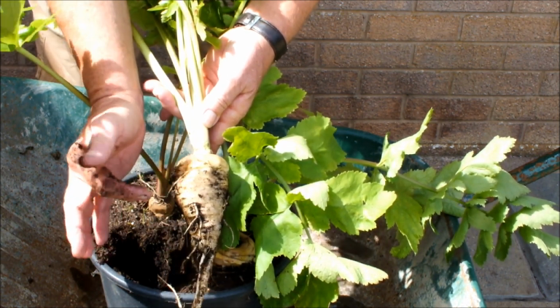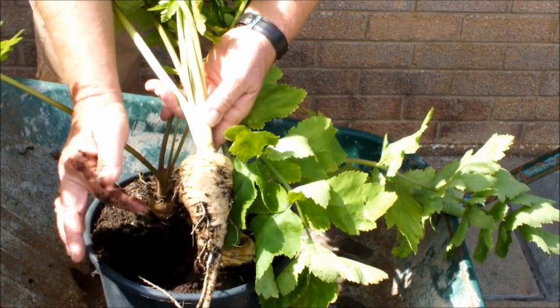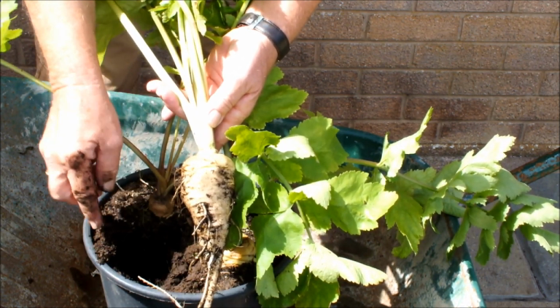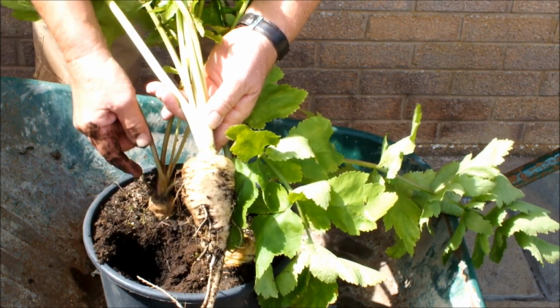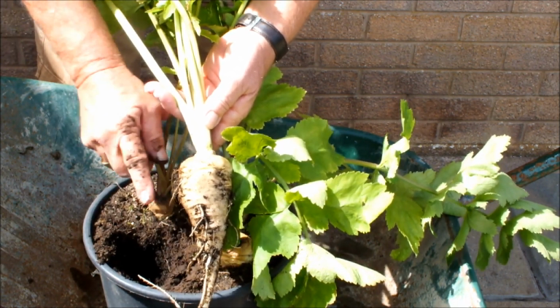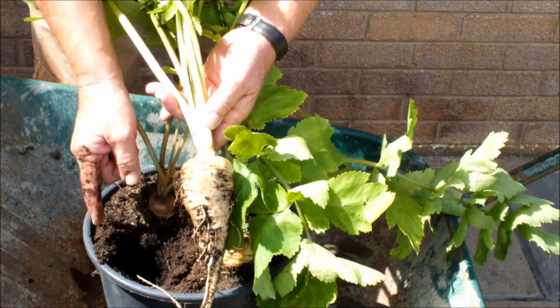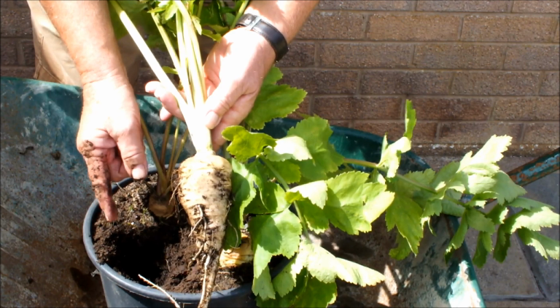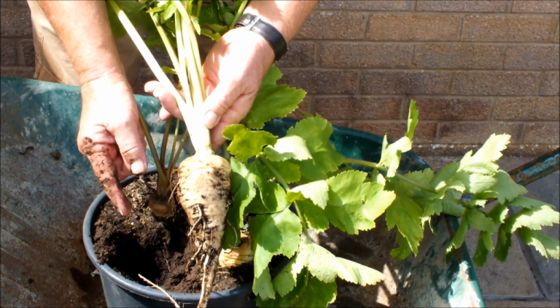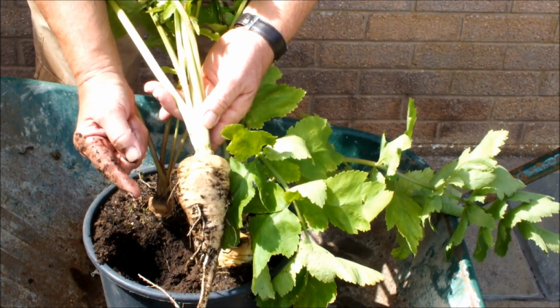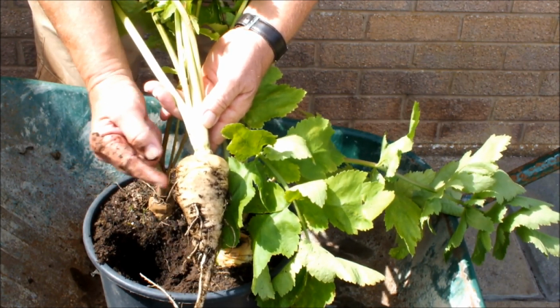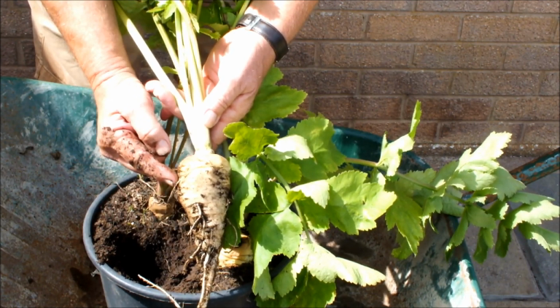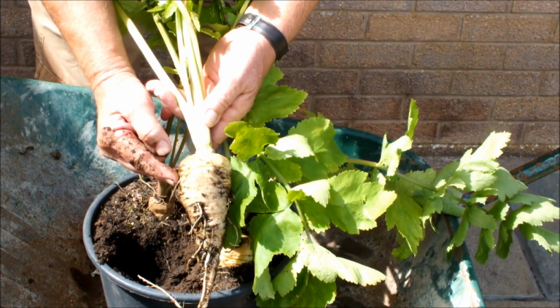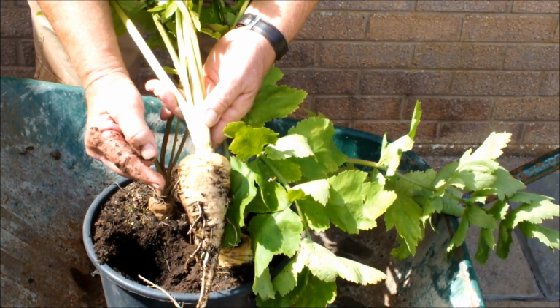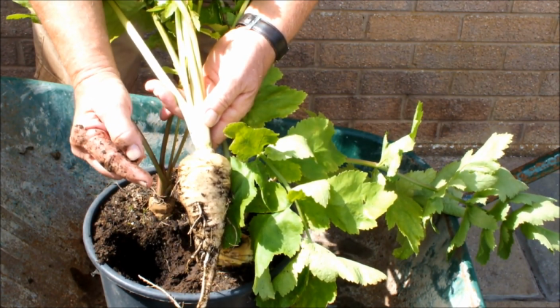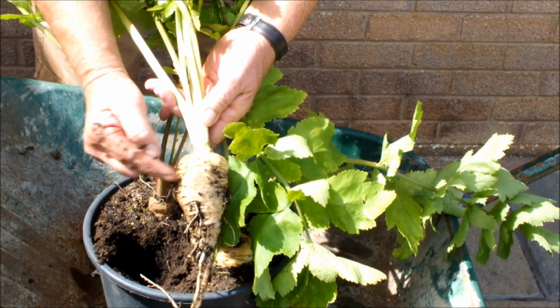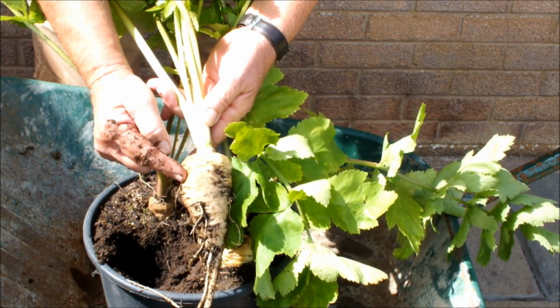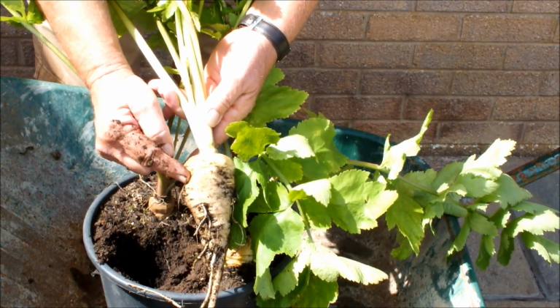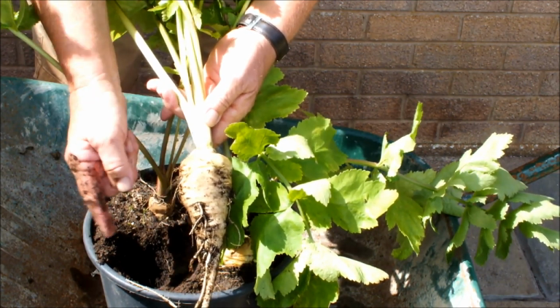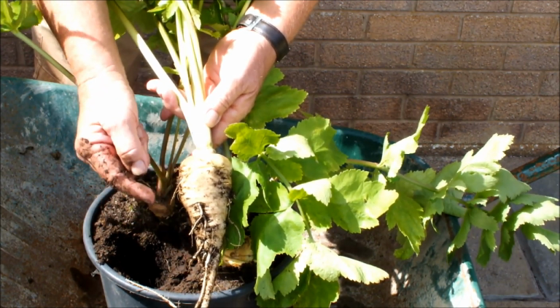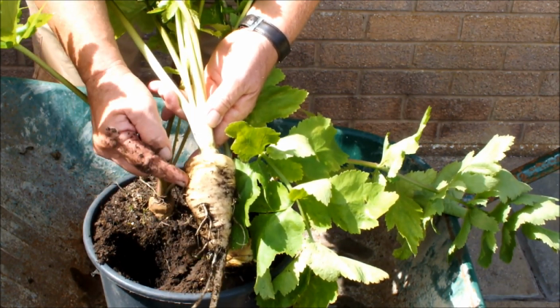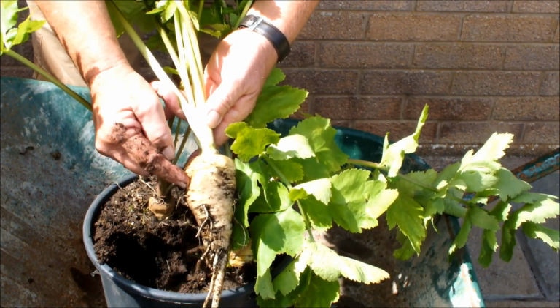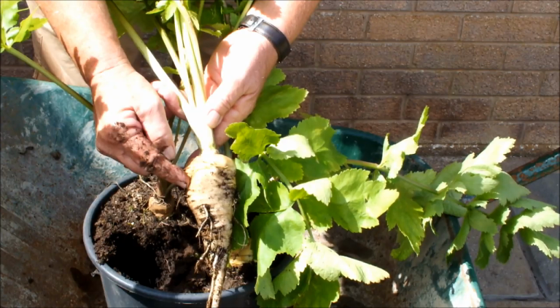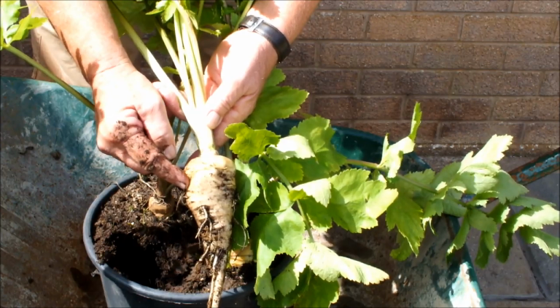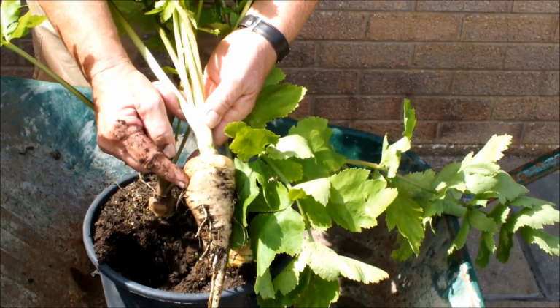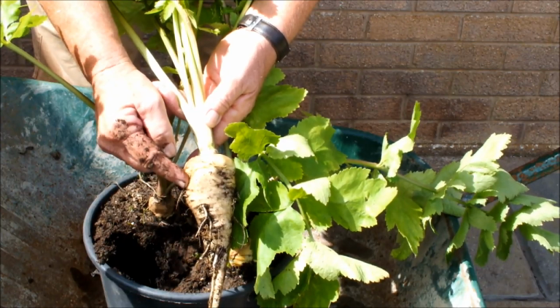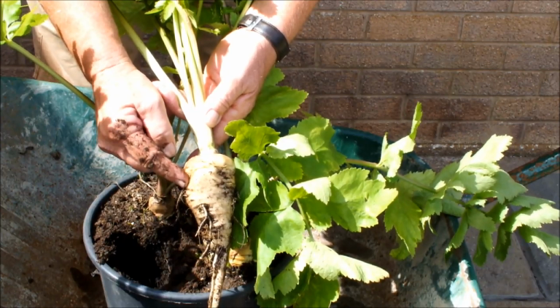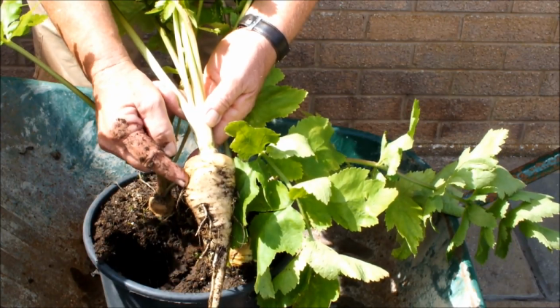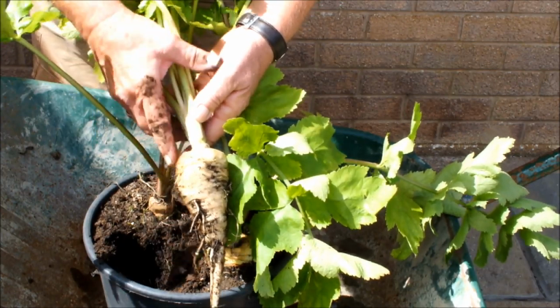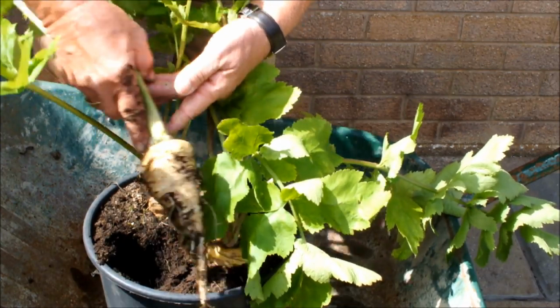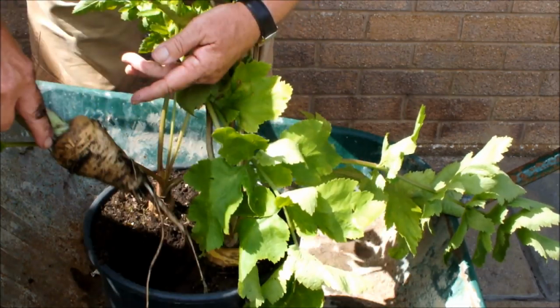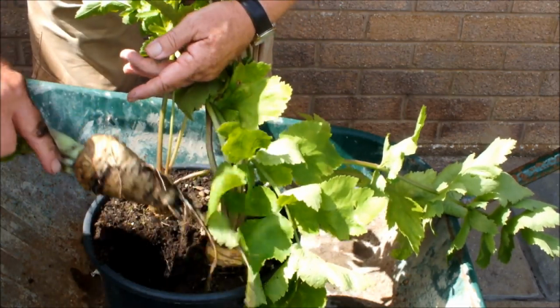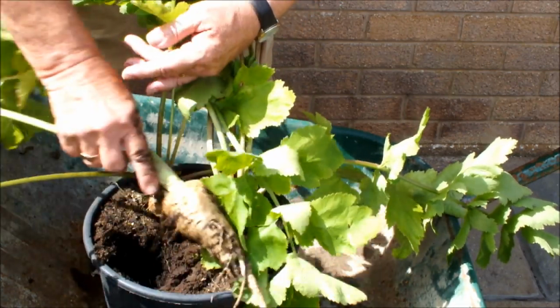We'll take these parsnips out now. We'll go get the beetroot and this parsnip, clean them up, and have a little bit more. Let's do that.